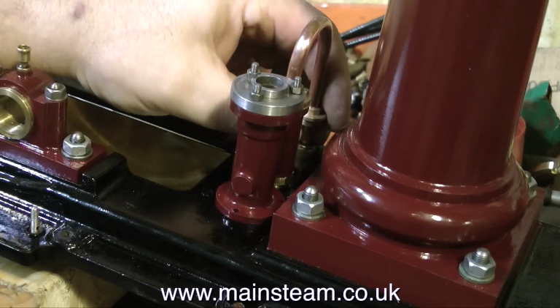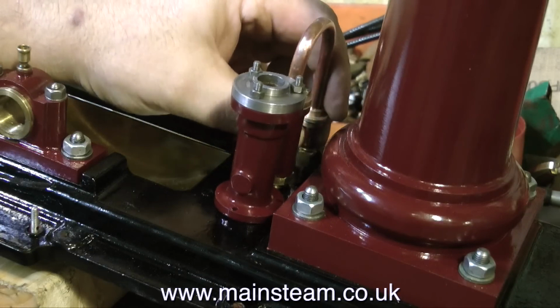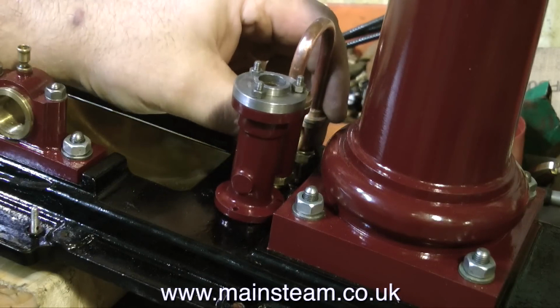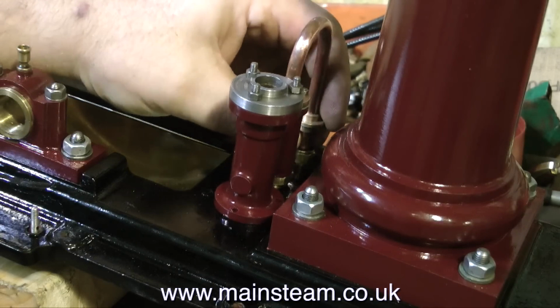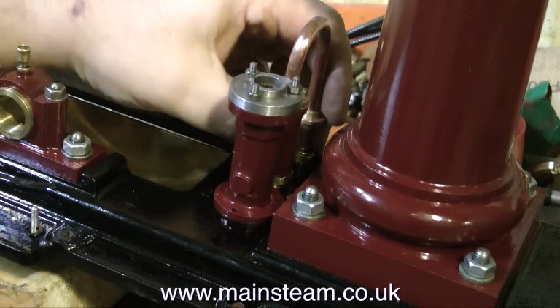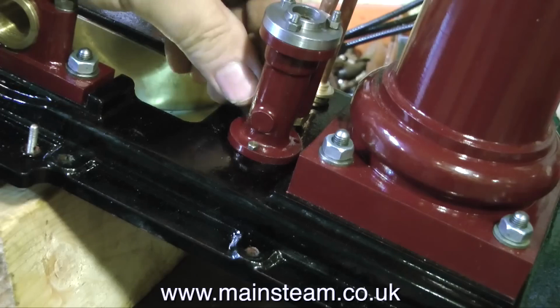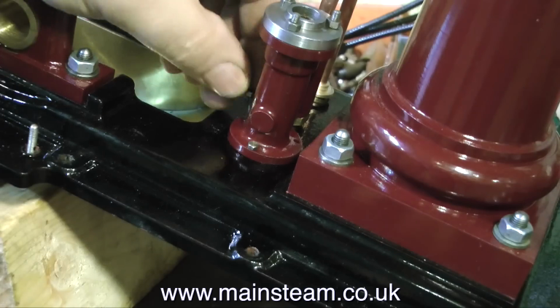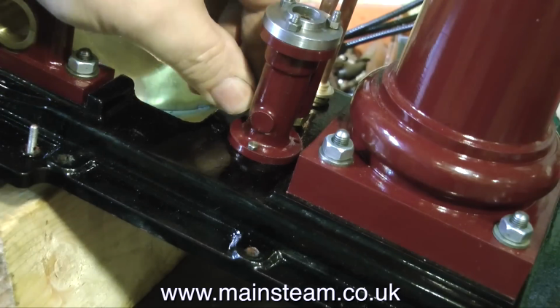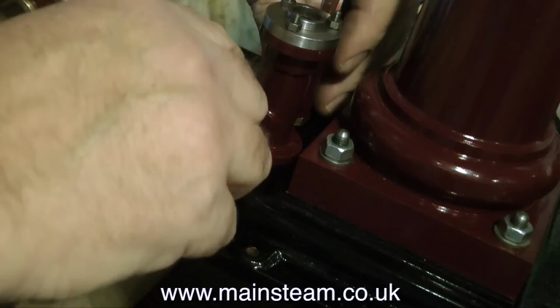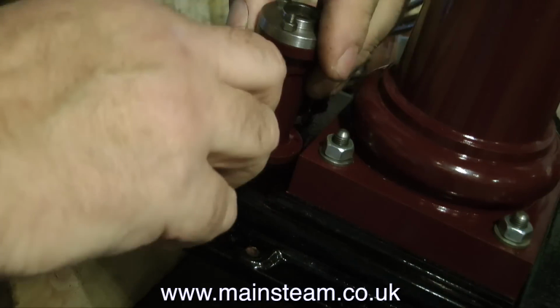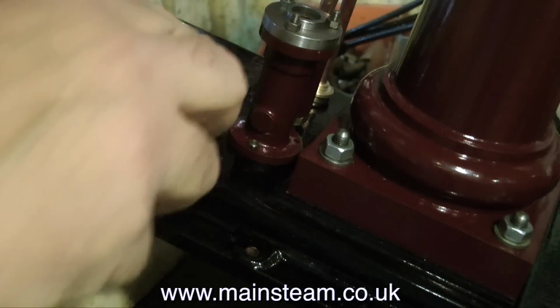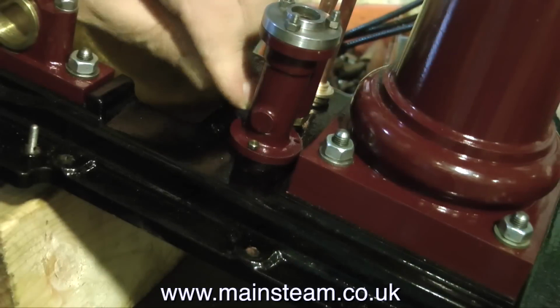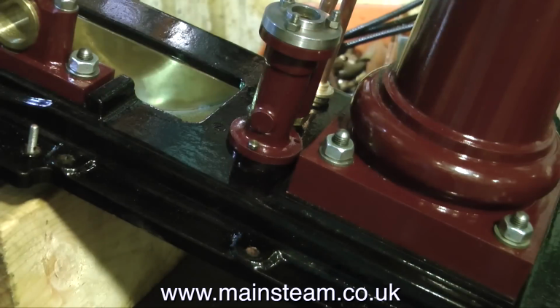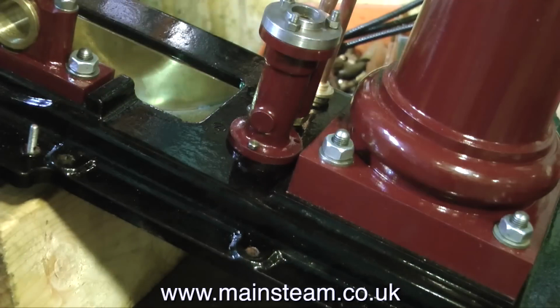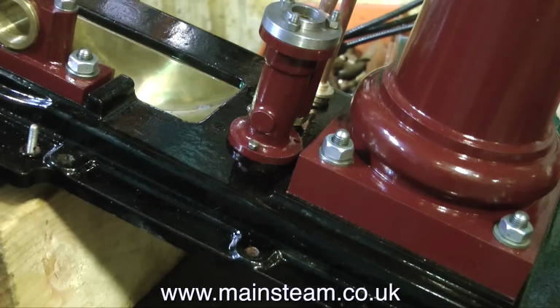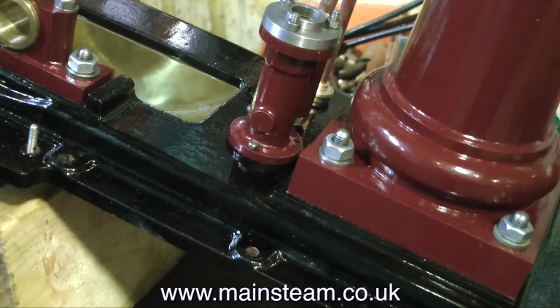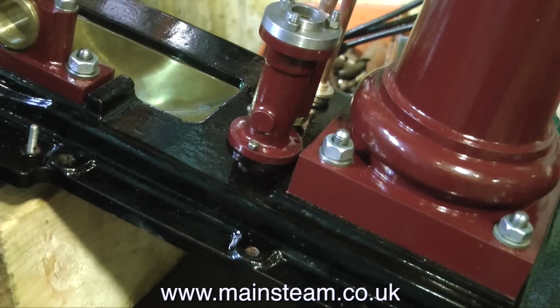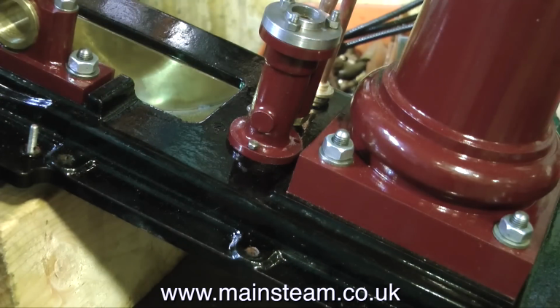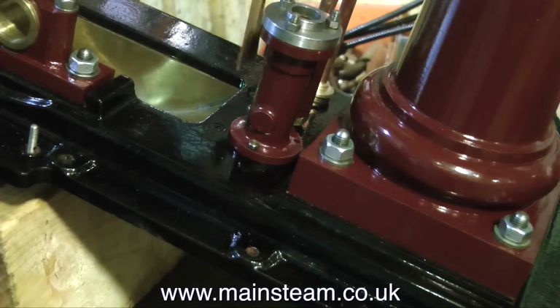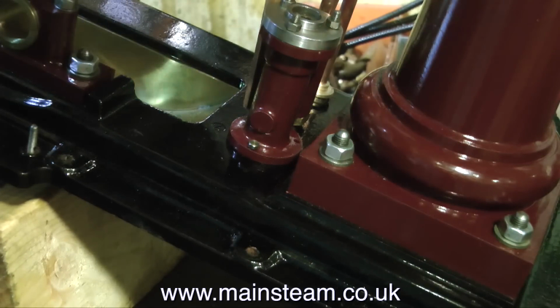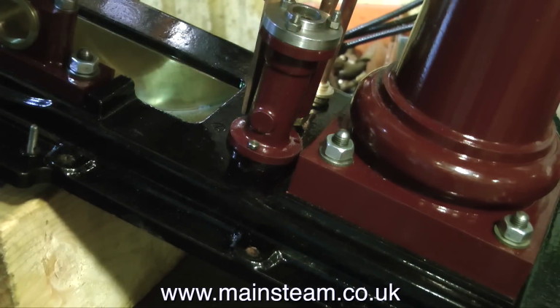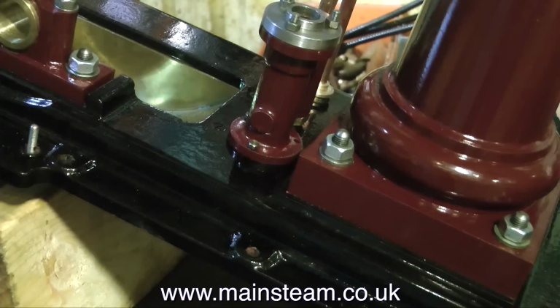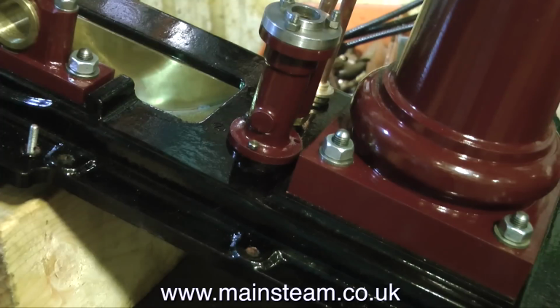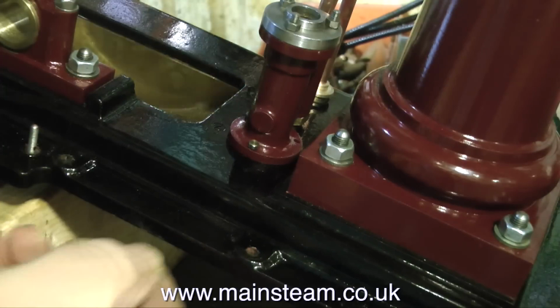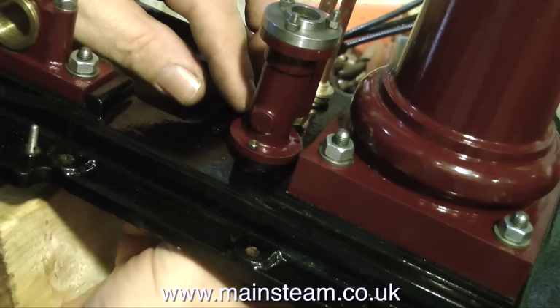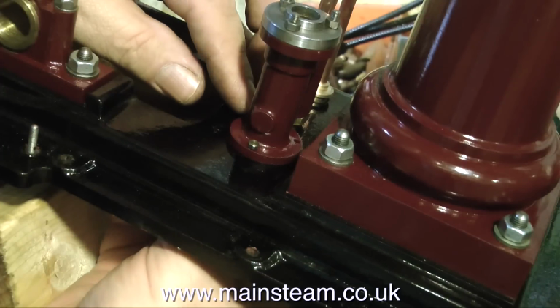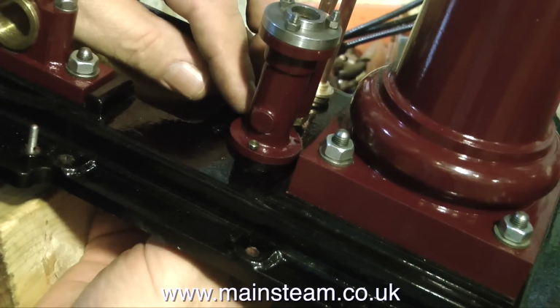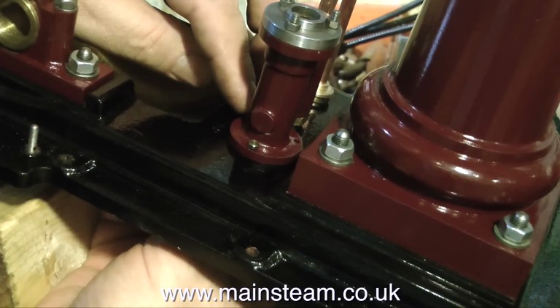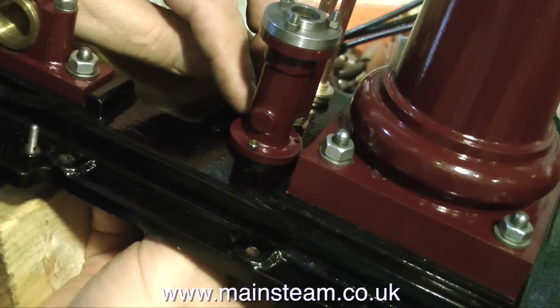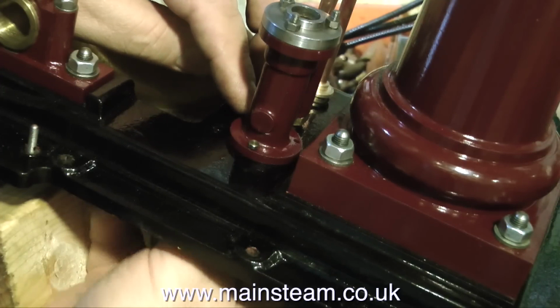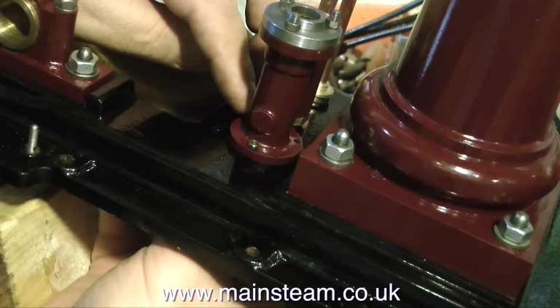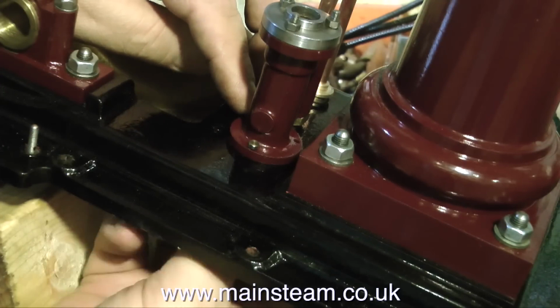Now that the engine is all painted and you can relax — there's no painting in this episode — it's time to fit the water pump without marking the paint. It would be very bad if I marked the paint on the water pump, the bed plate, or the column.